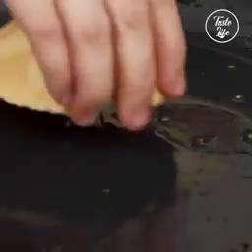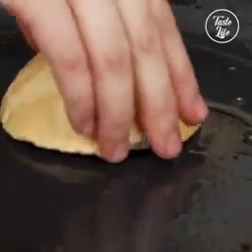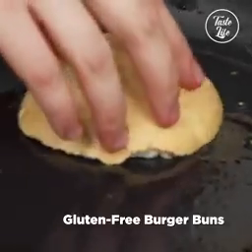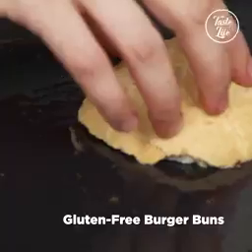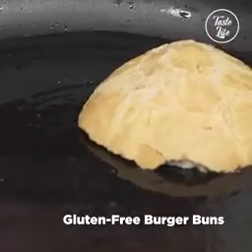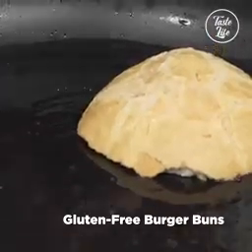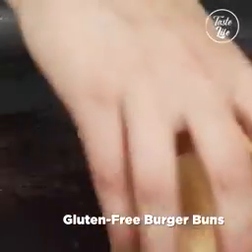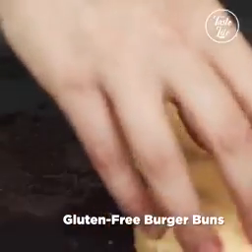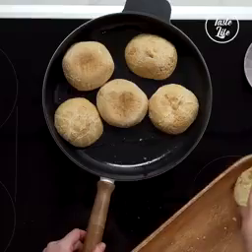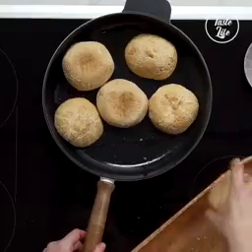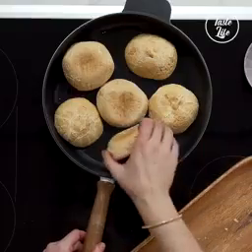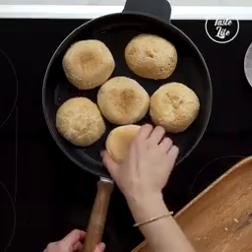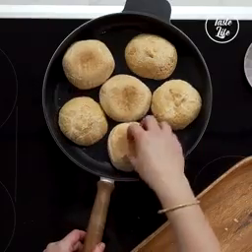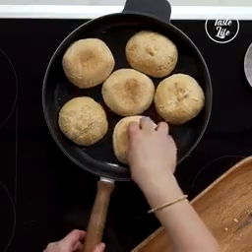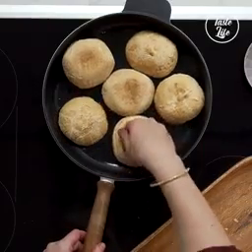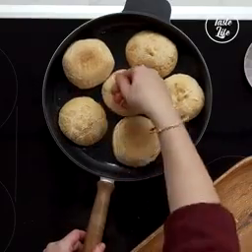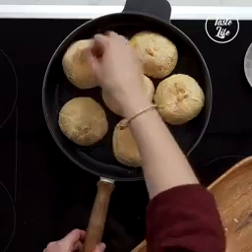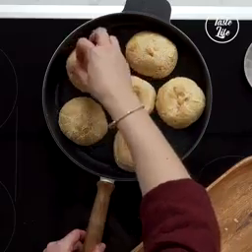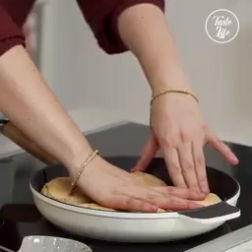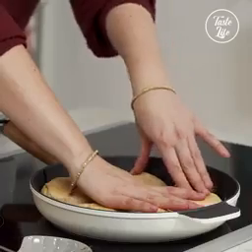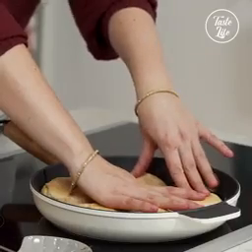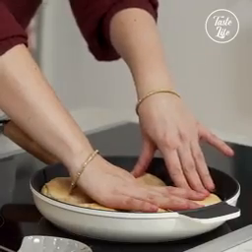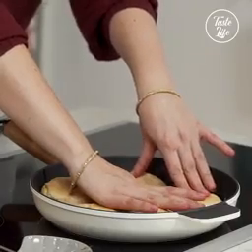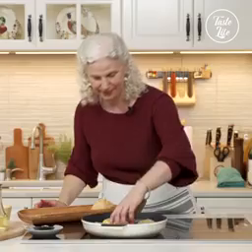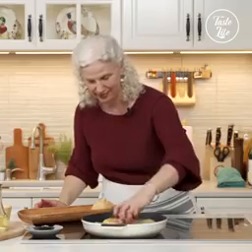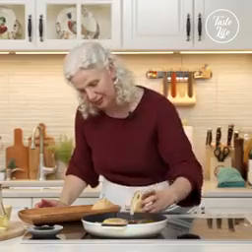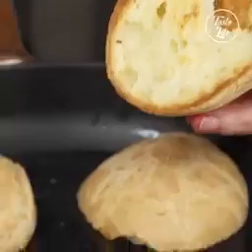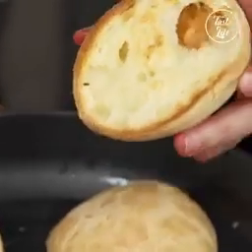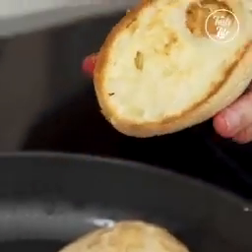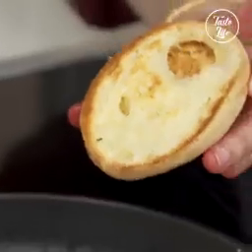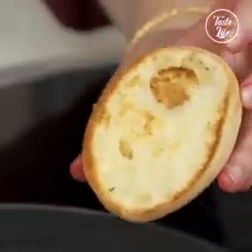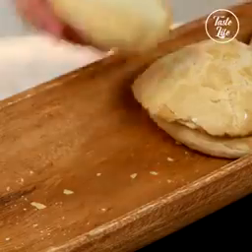So I've got these gluten-free buns. What's going to happen is we'll finish off. That's looking pretty good — I like that.